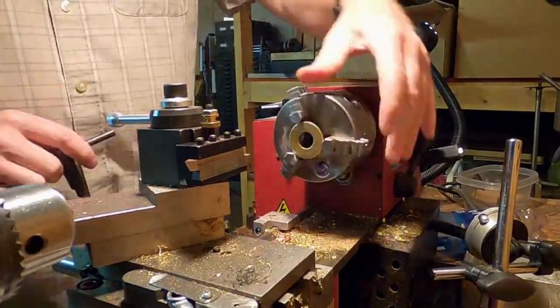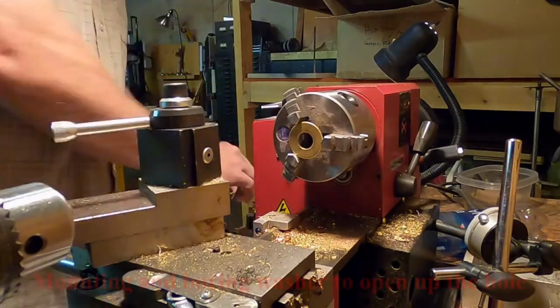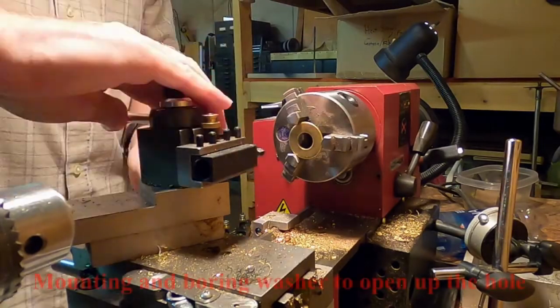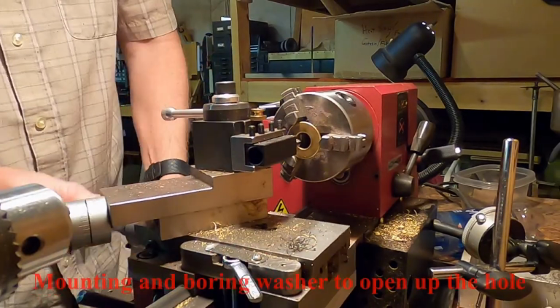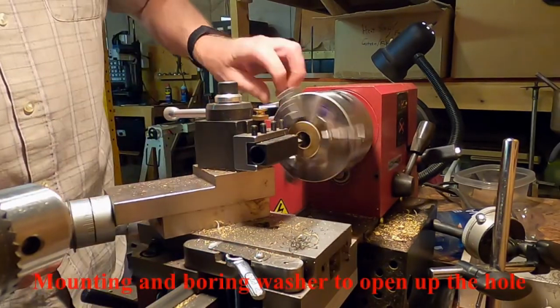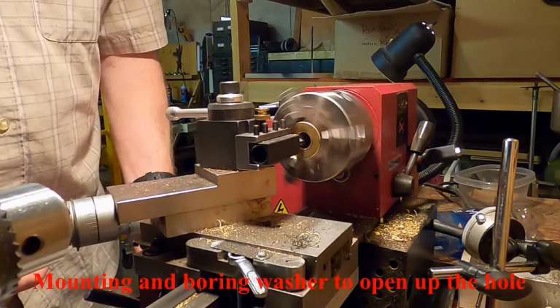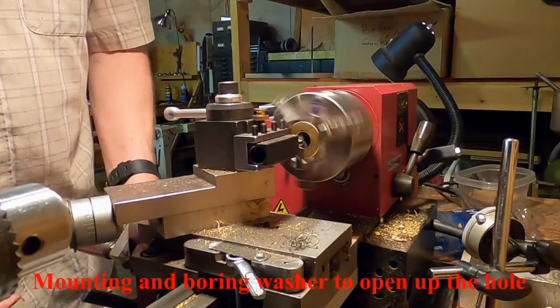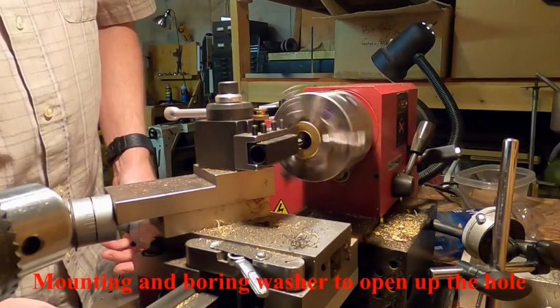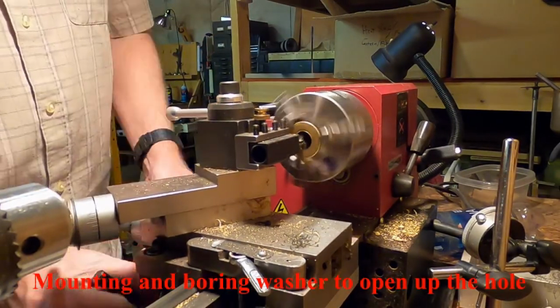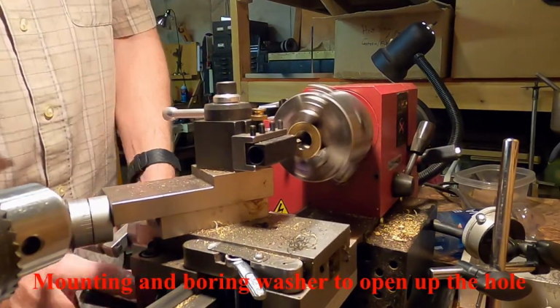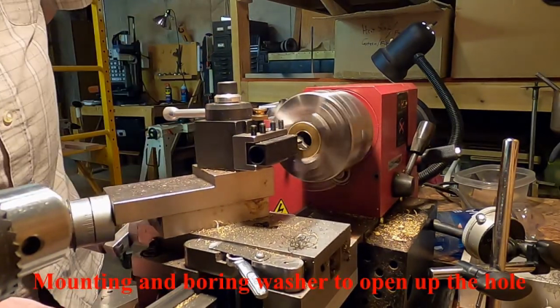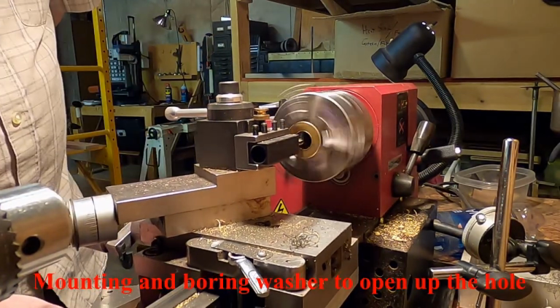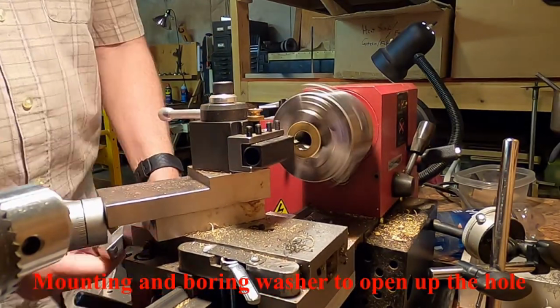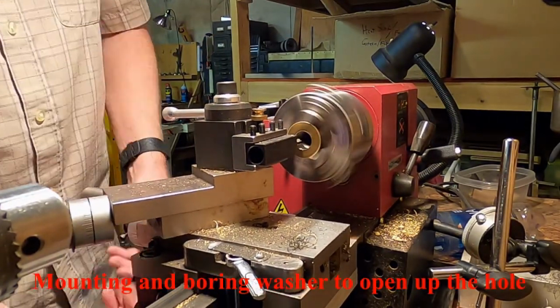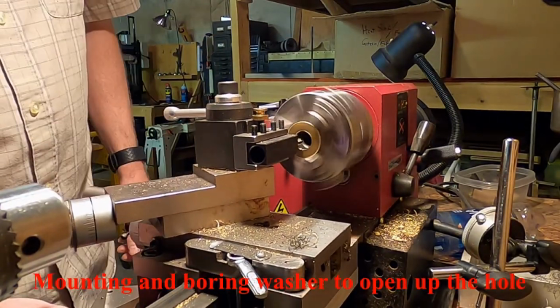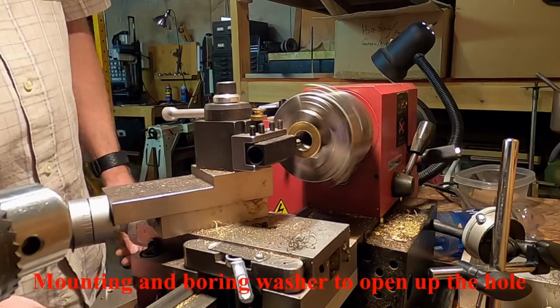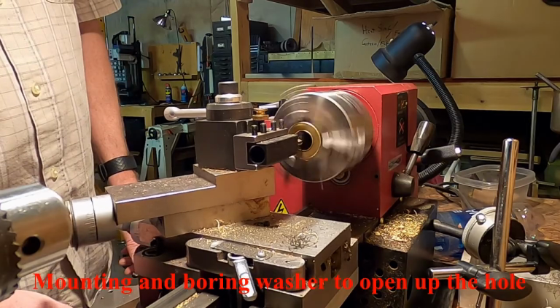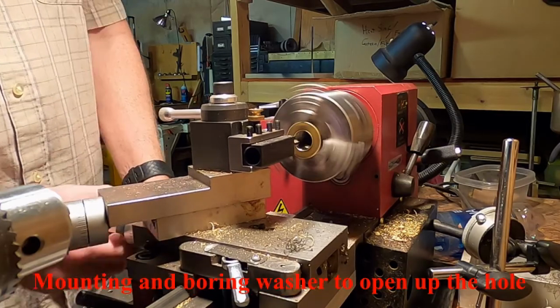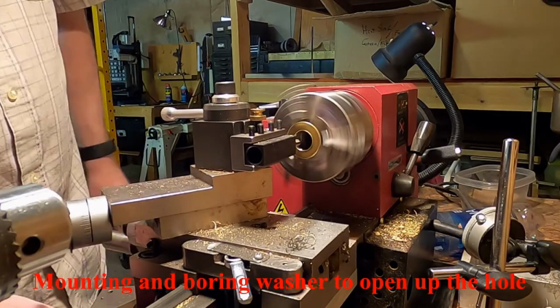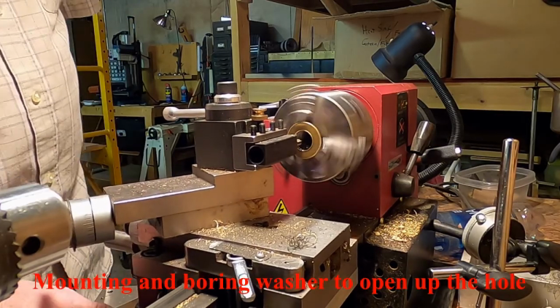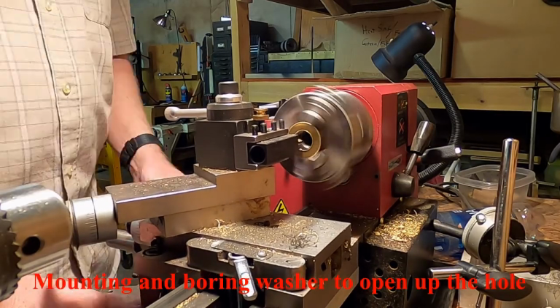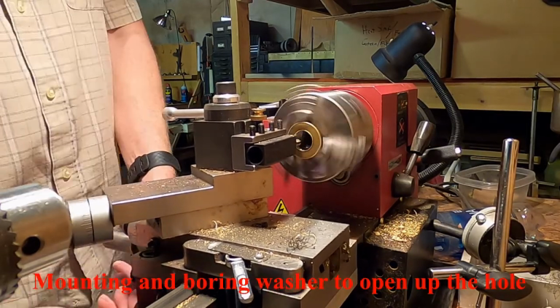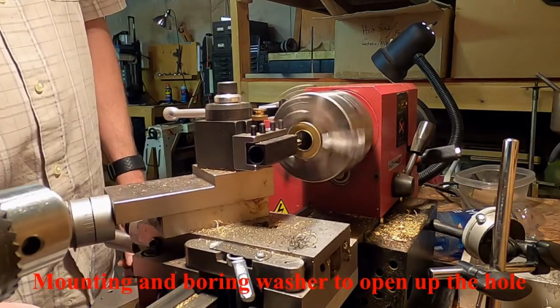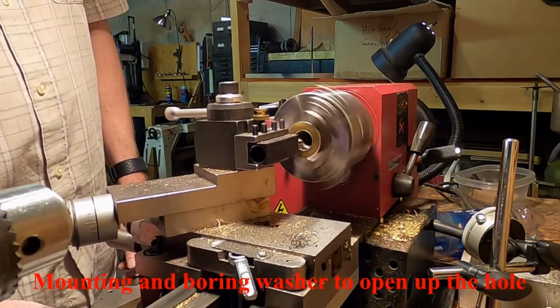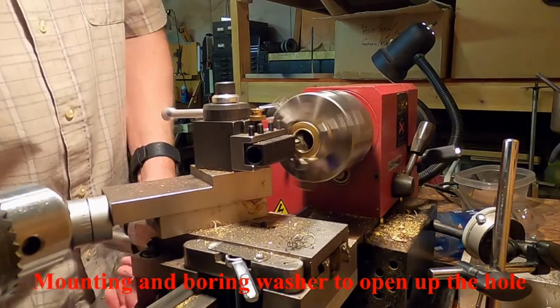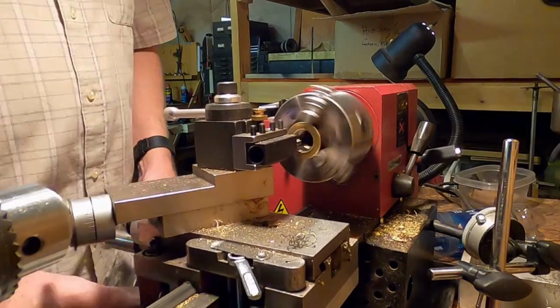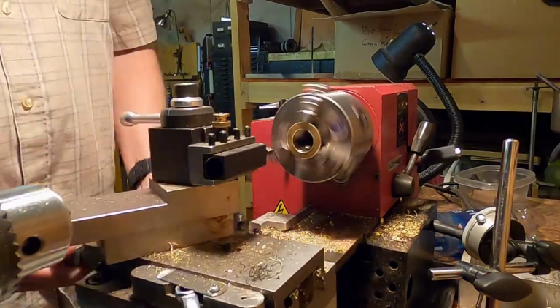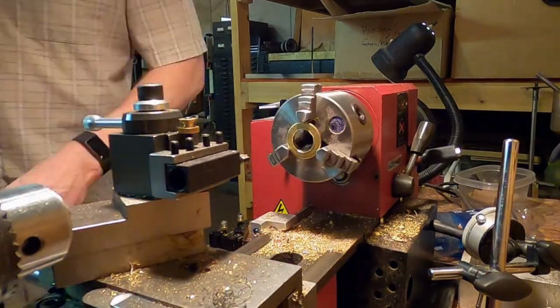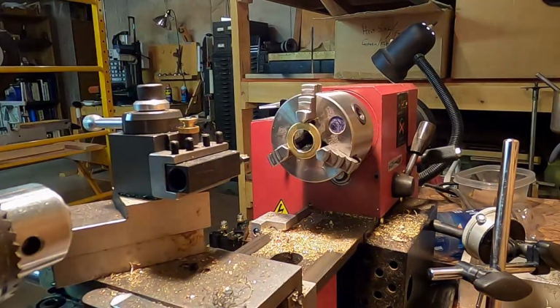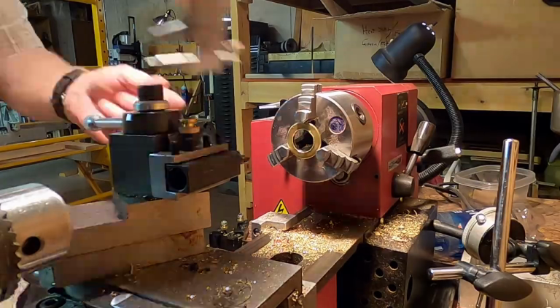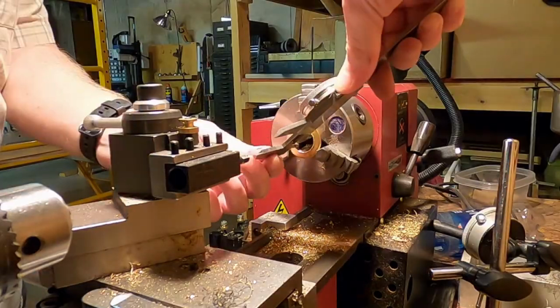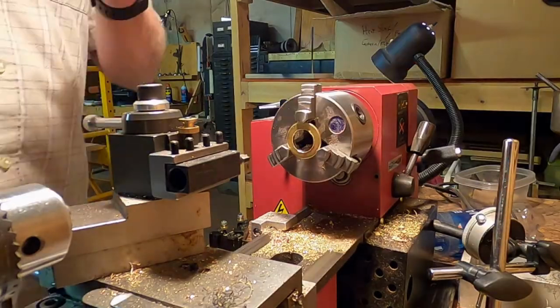This brass washer is going to fit over the top of the copper tube and provide a support for the surface of the lens without blocking light from entering it. The hole in the washer is being widened on the lathe.